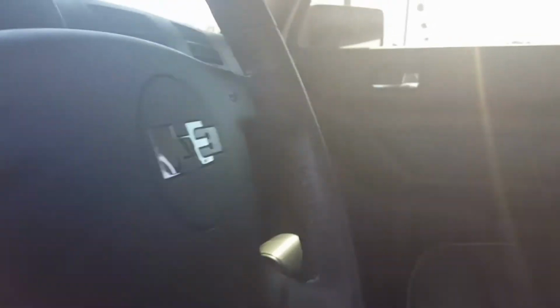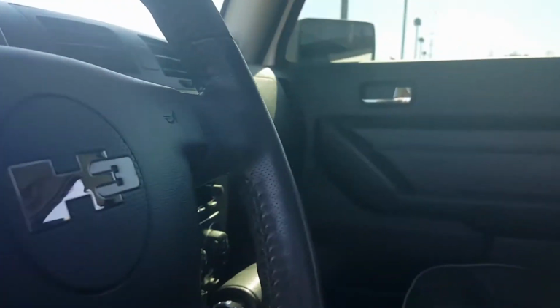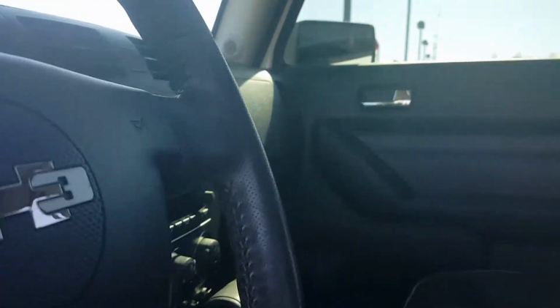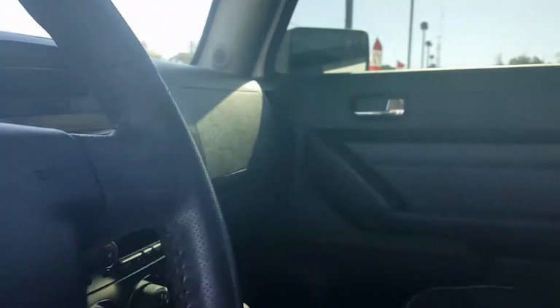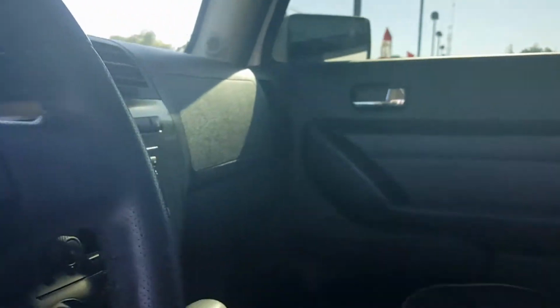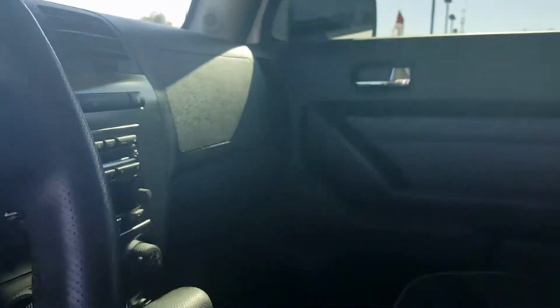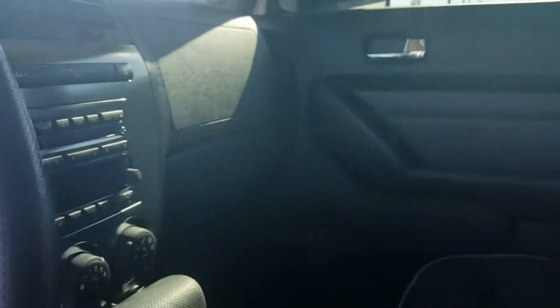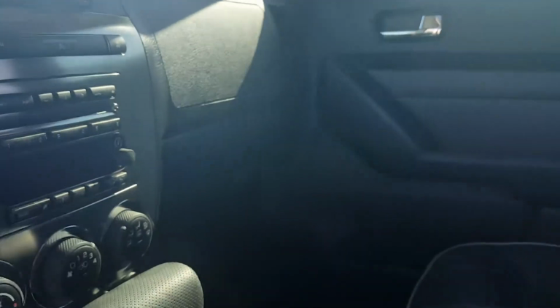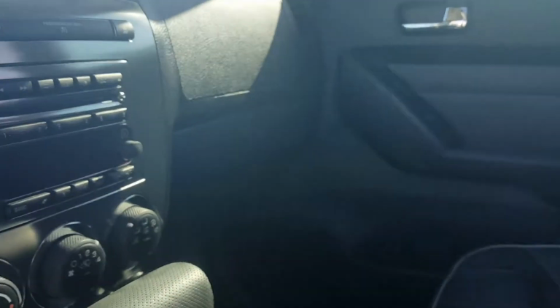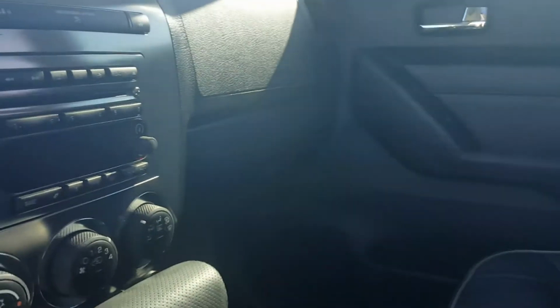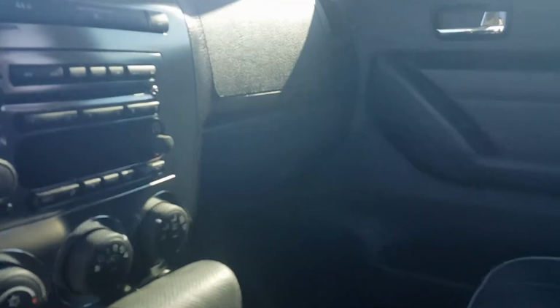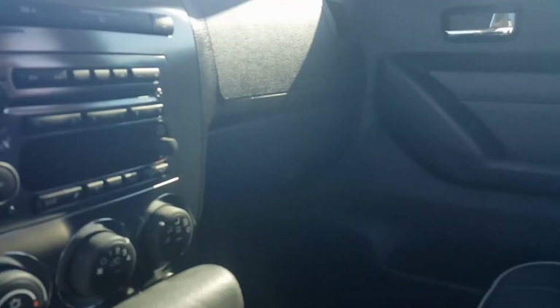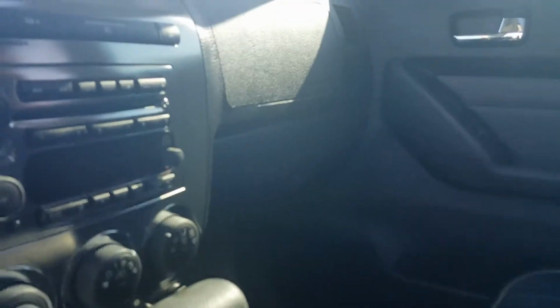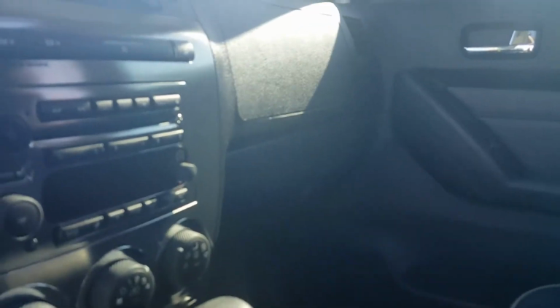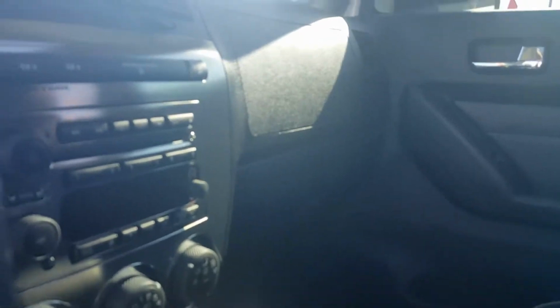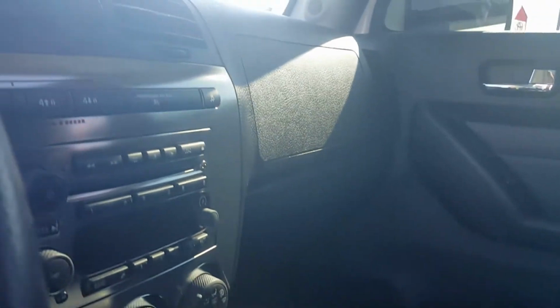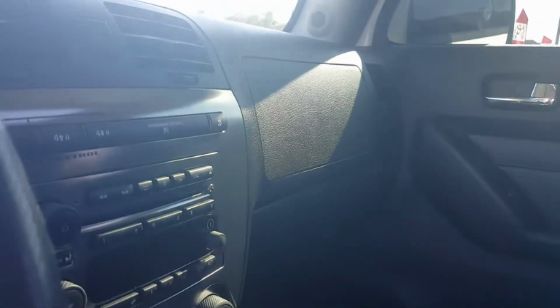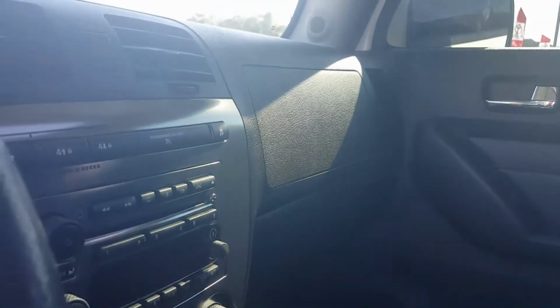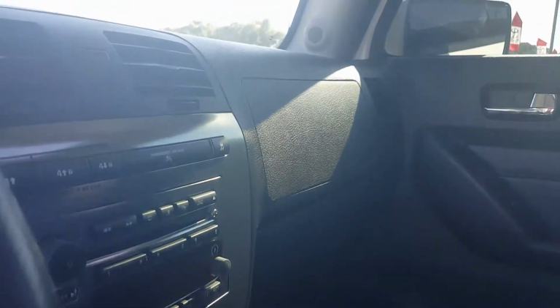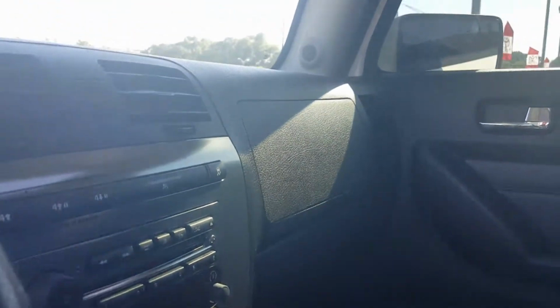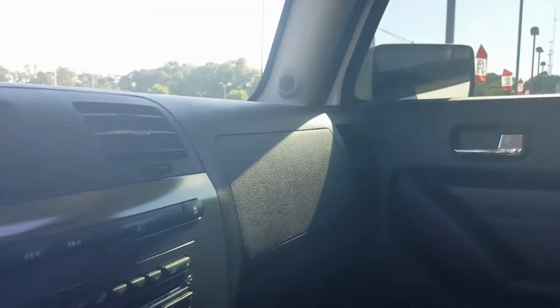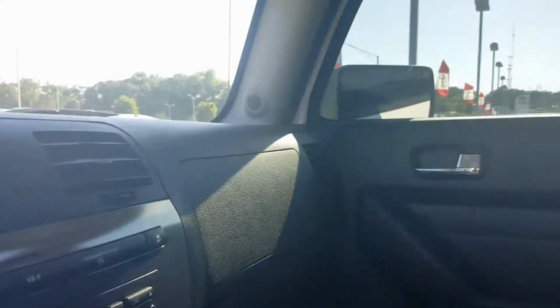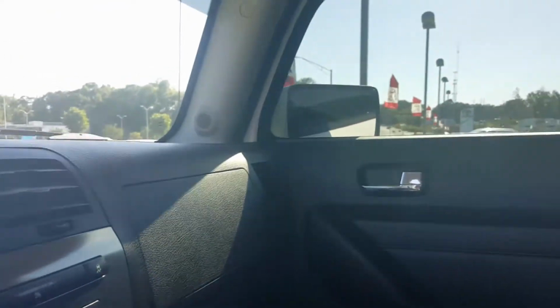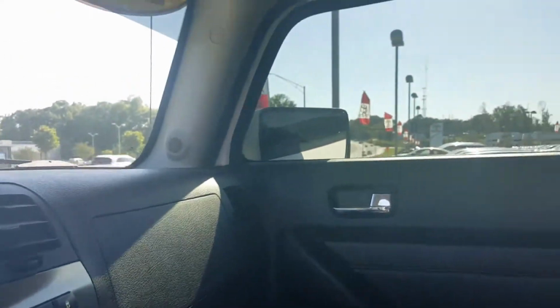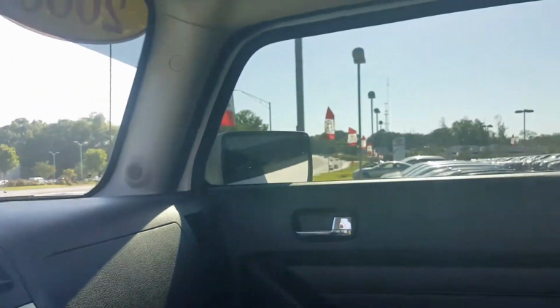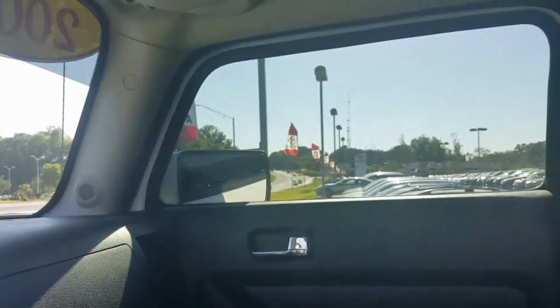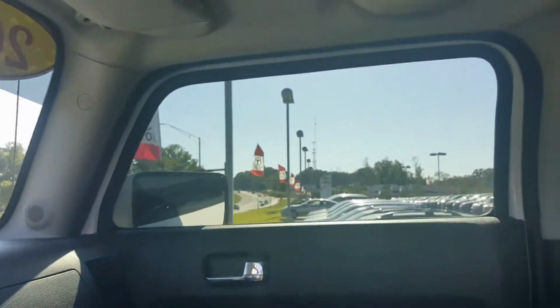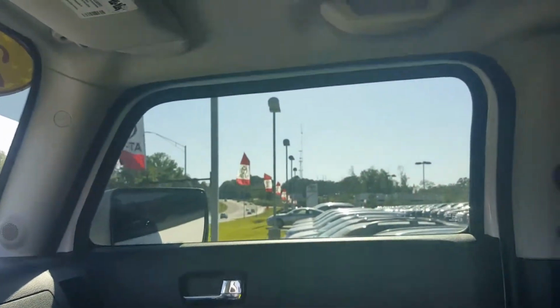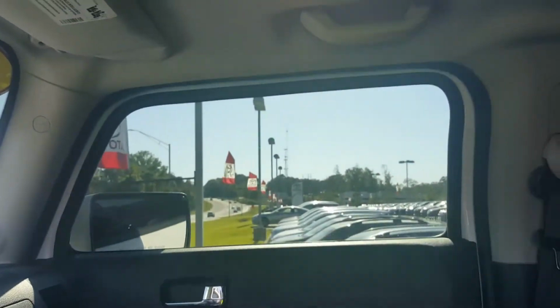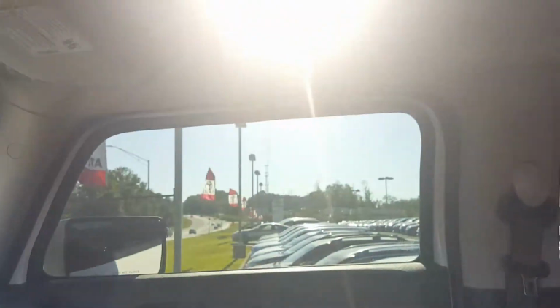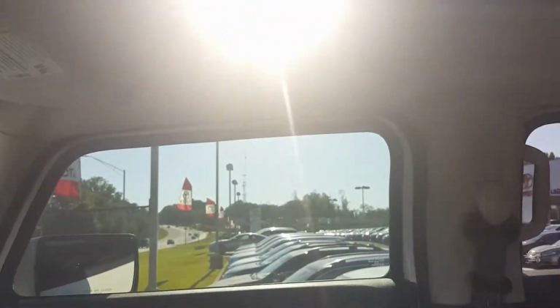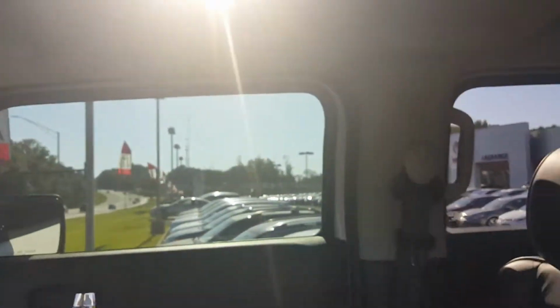The gentleman that owned it took very good care of it. He traded in on a Jeep as I mentioned to you. He came up from Florida specifically to buy a Jeep that we had.